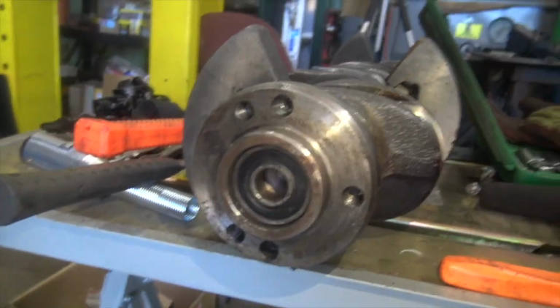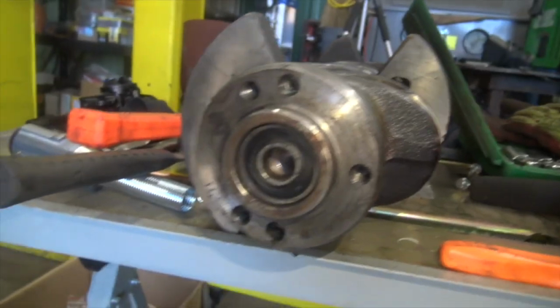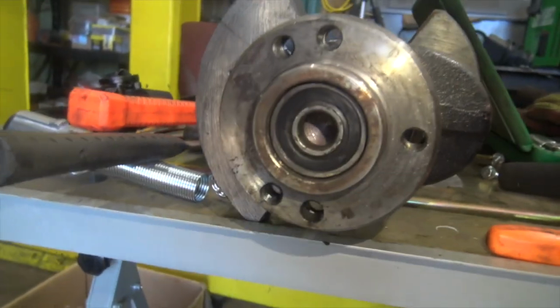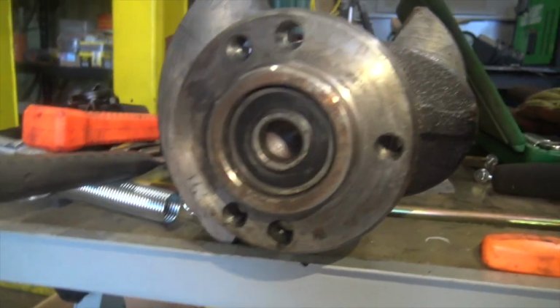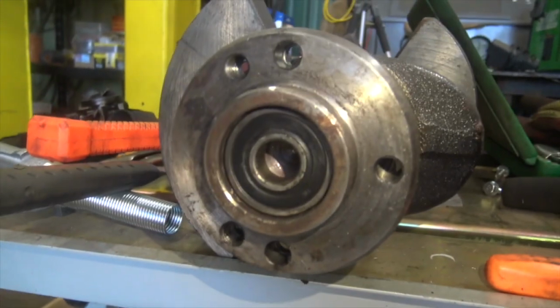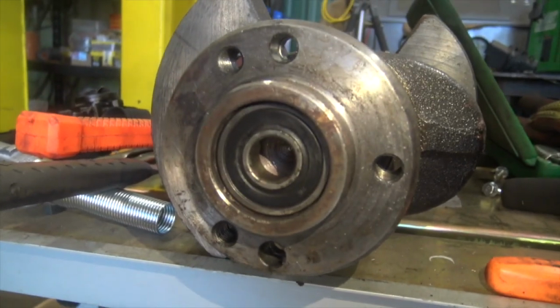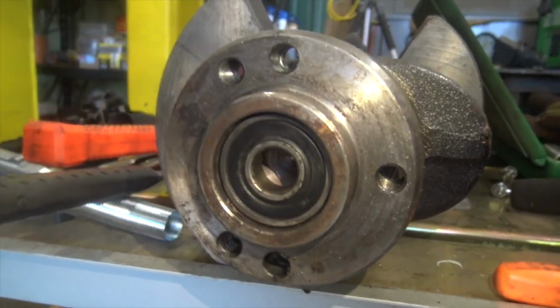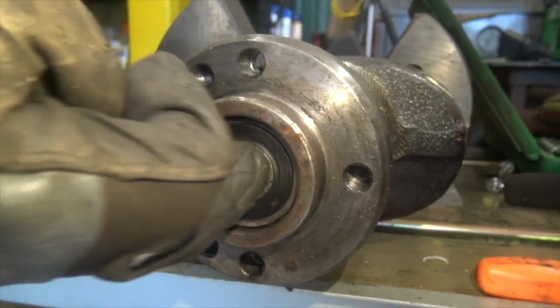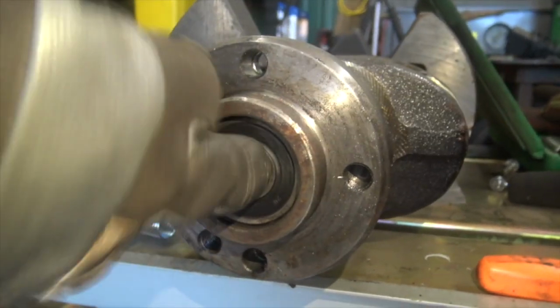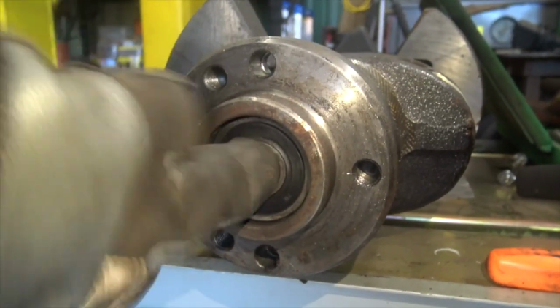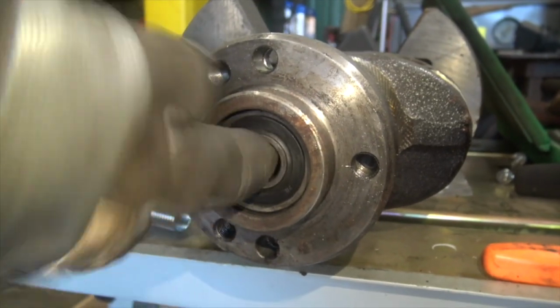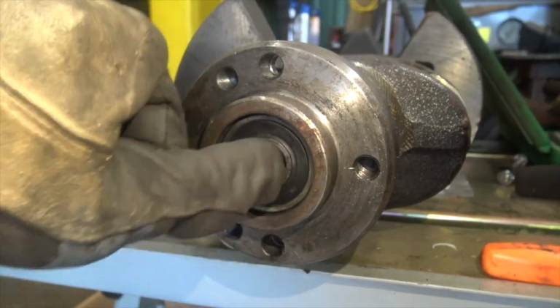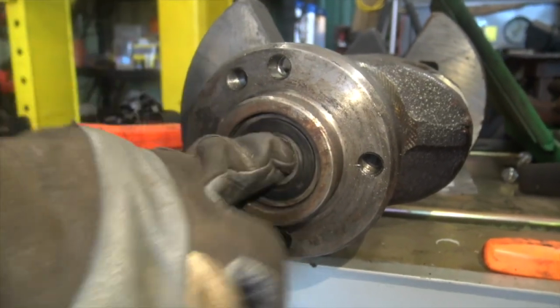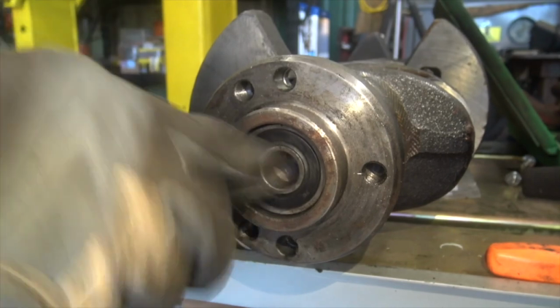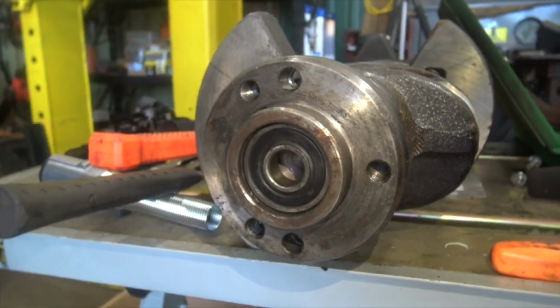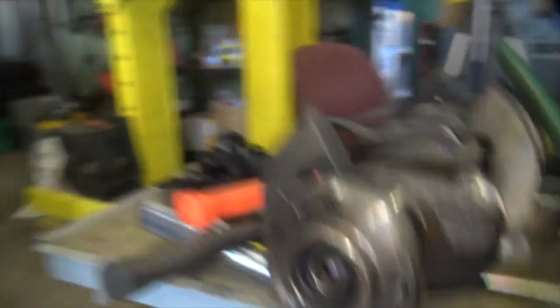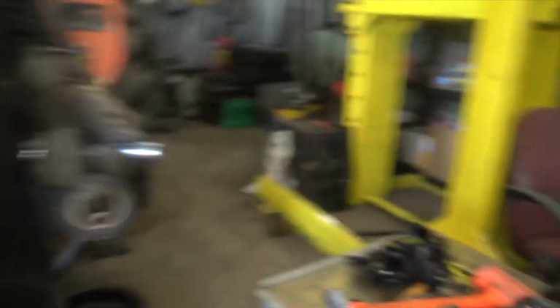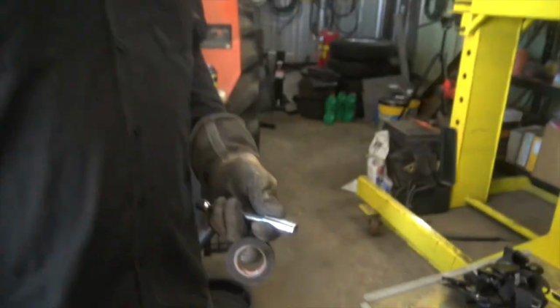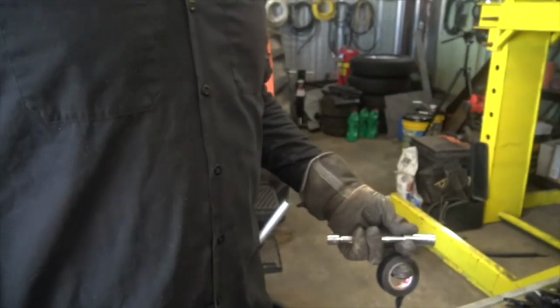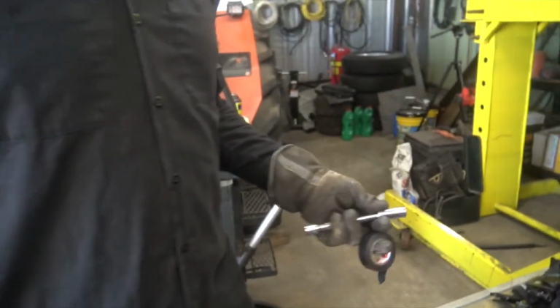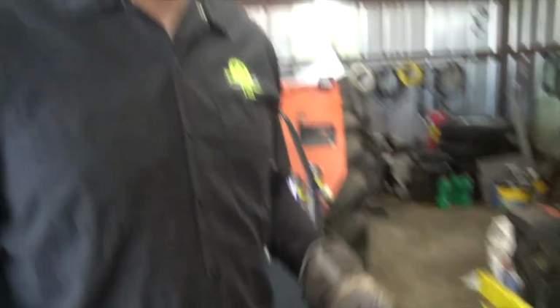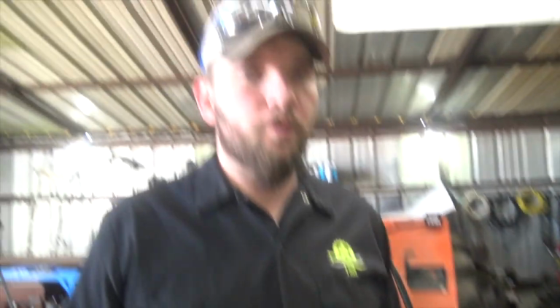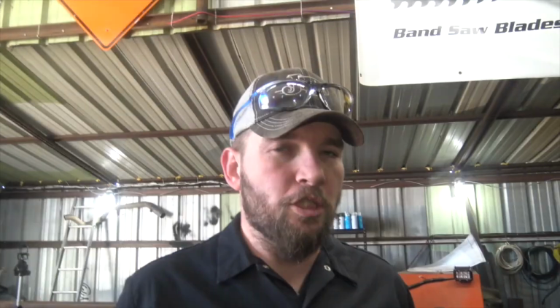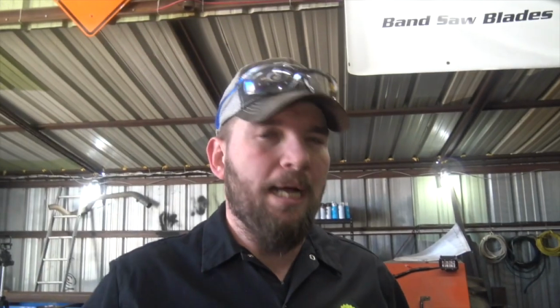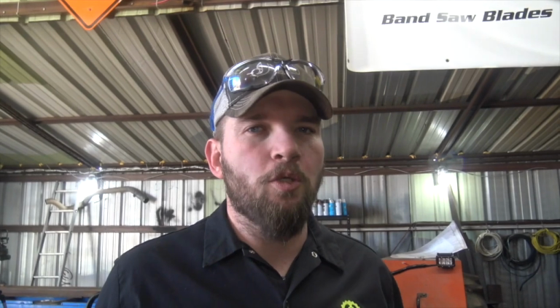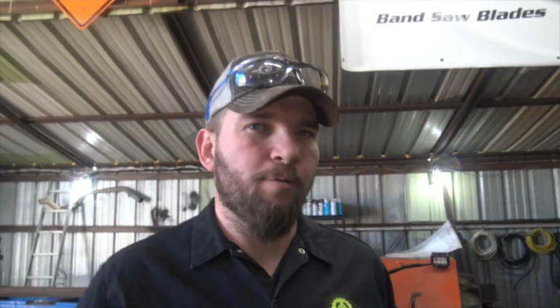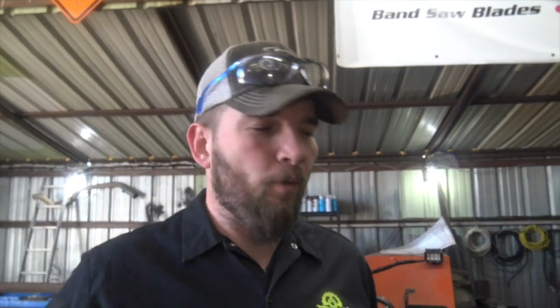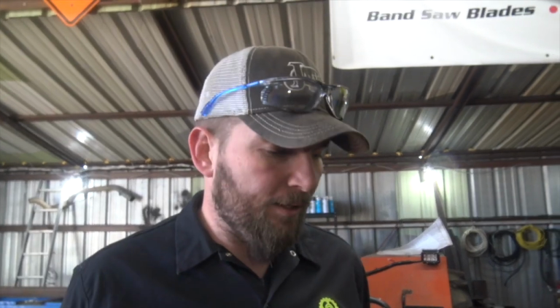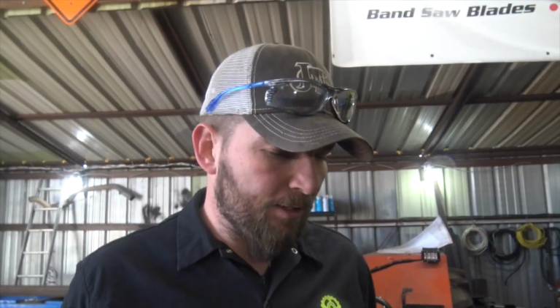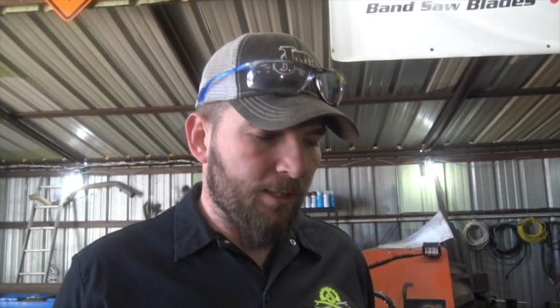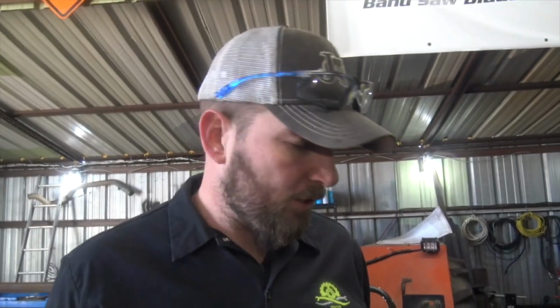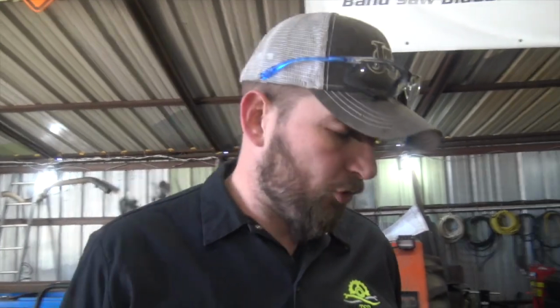So we got a pilot bearing, this one's fine. Stick your finger in there, rotate it around — they don't feel all loosey-goosey or anything. They make pilot bearing removal tools that you can buy and use, and we probably have one here, but this is a pretty cool field trick.